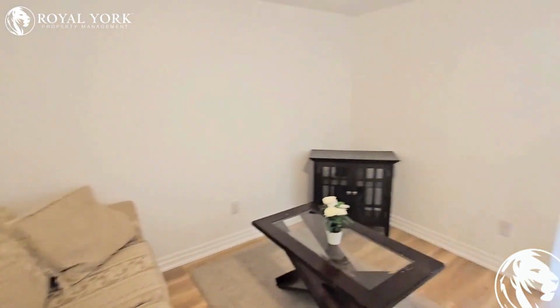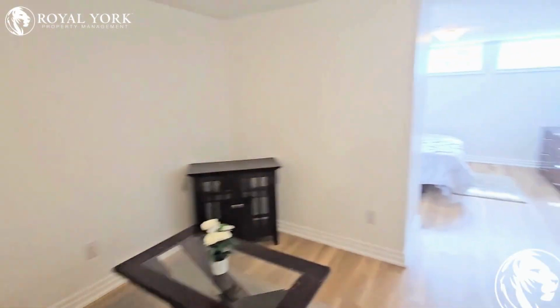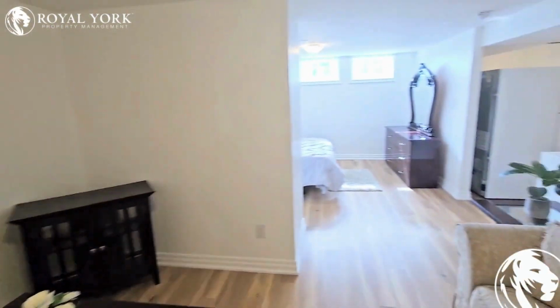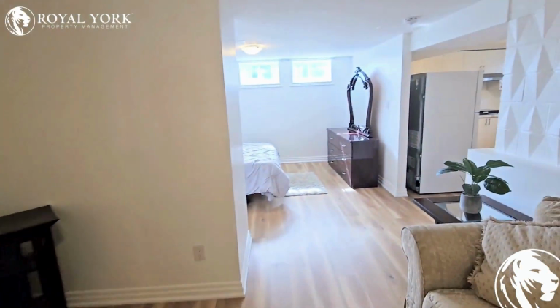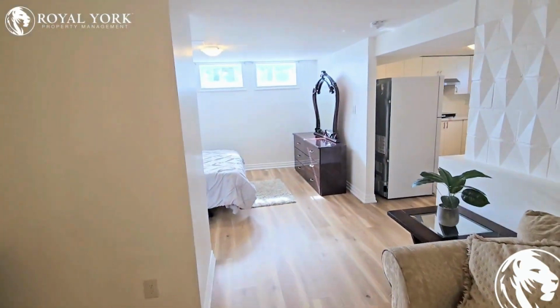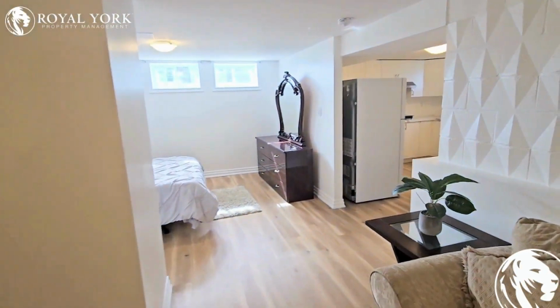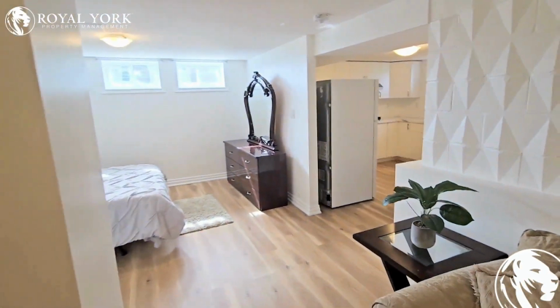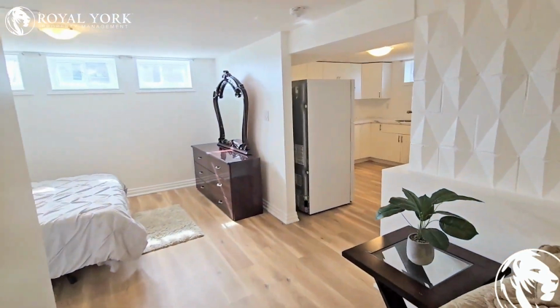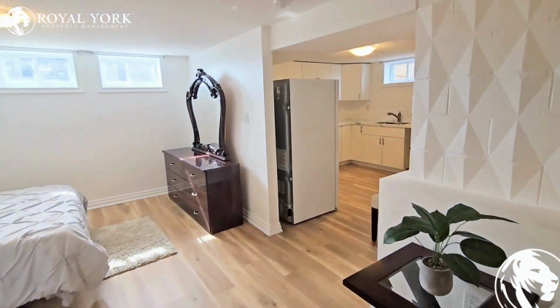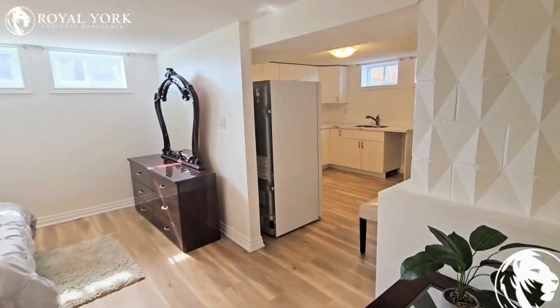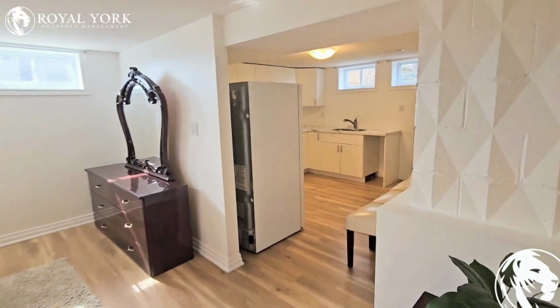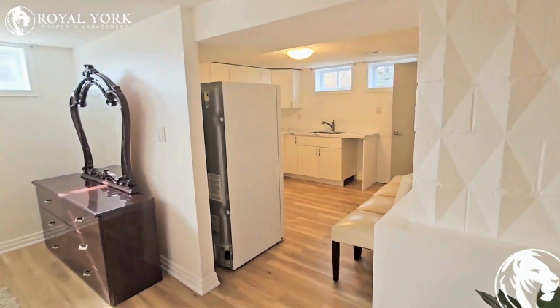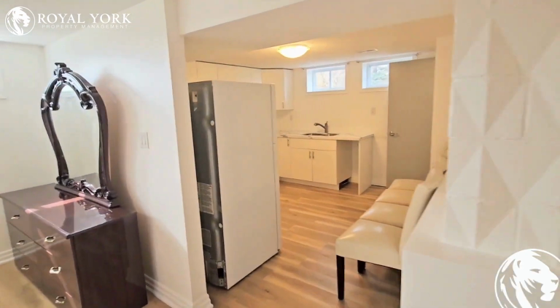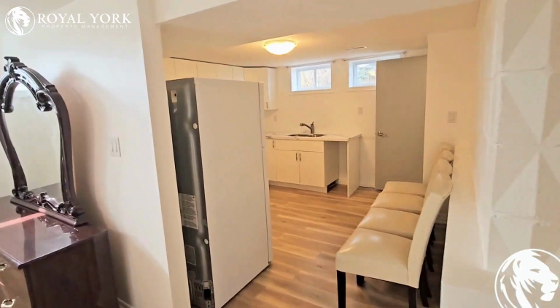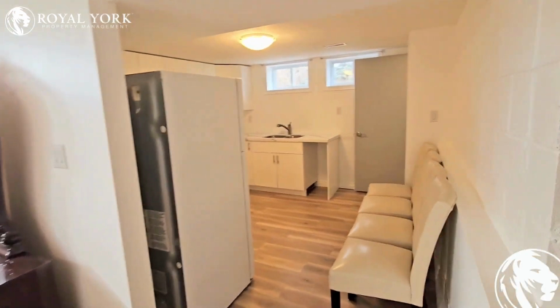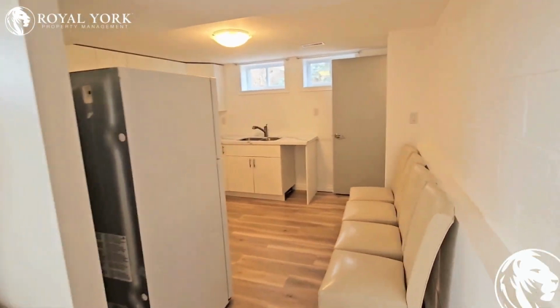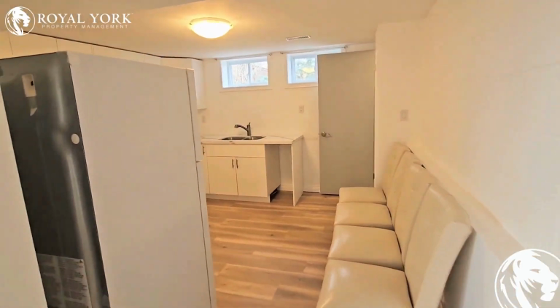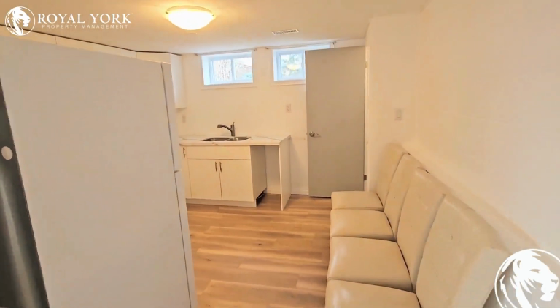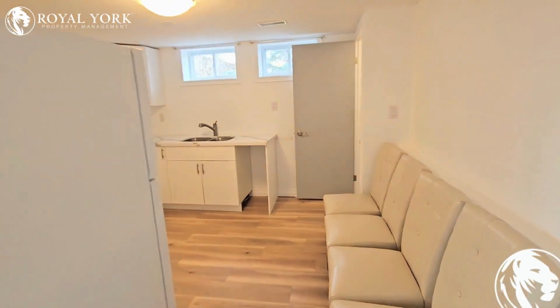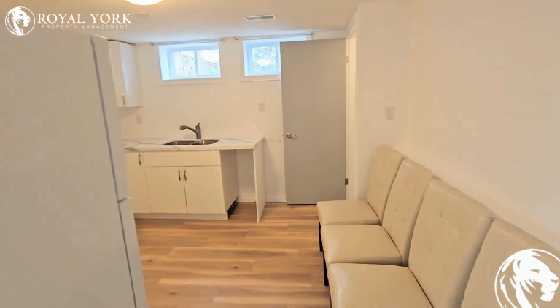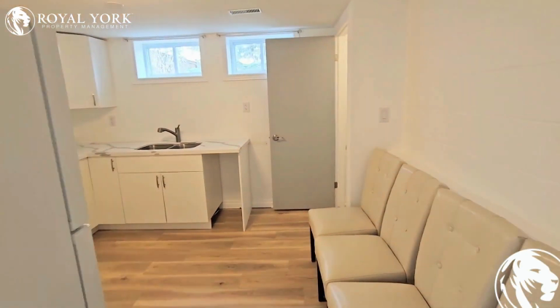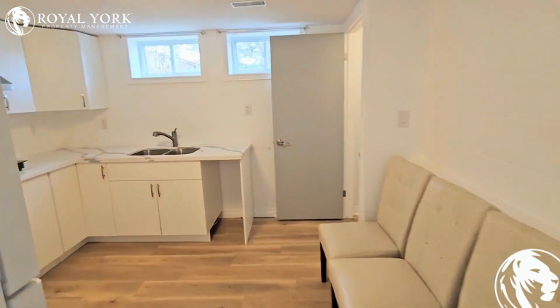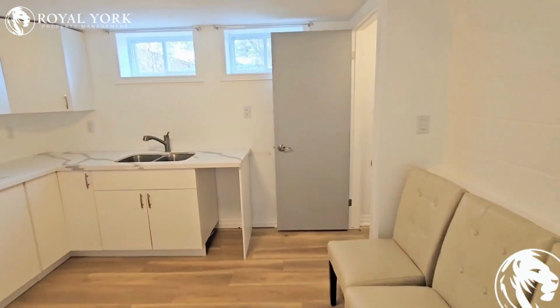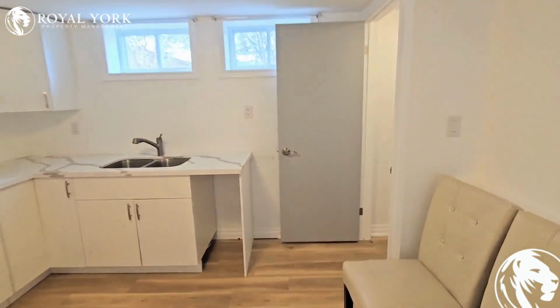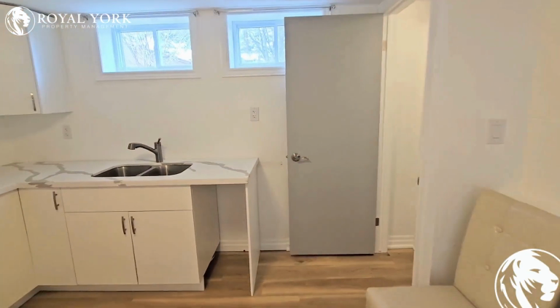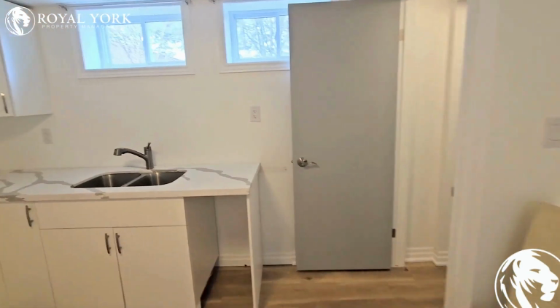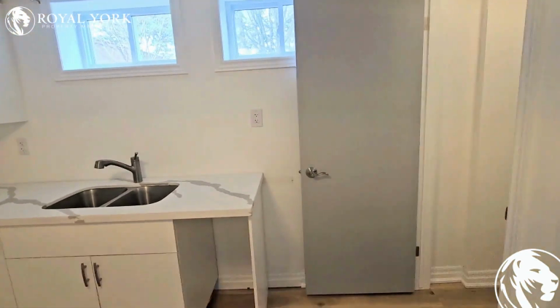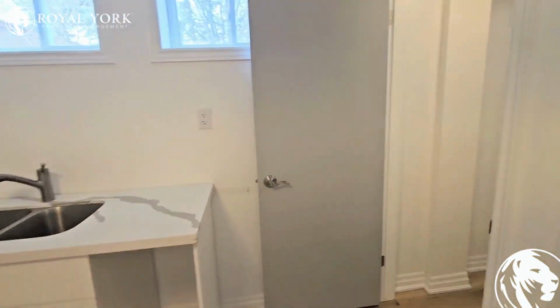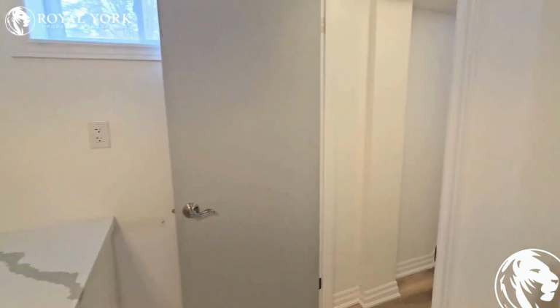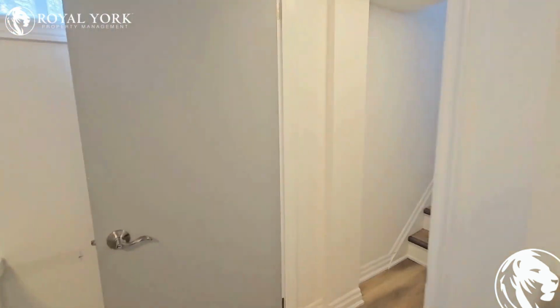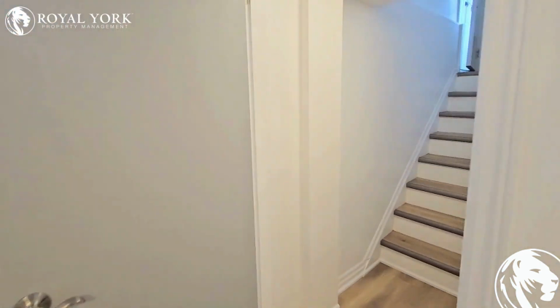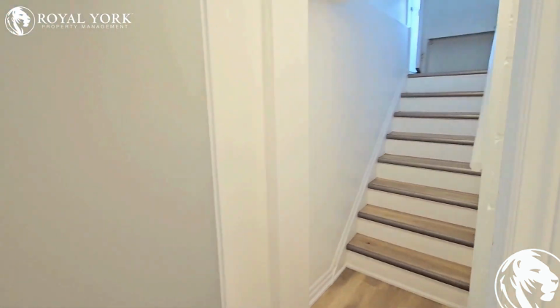This unit is listed exclusively by Royal York Property Management and is available 24/7. Give us a call anytime to book a showing — we'd be happy to bring you around.